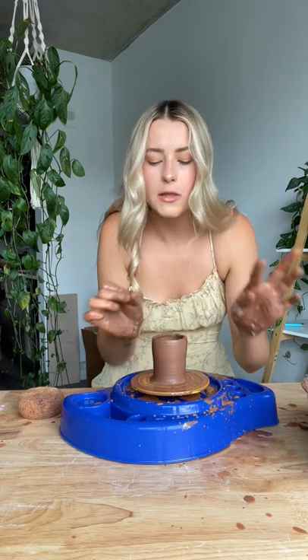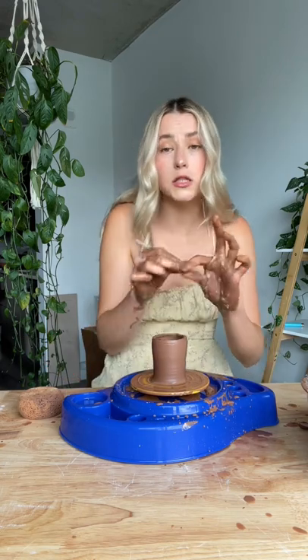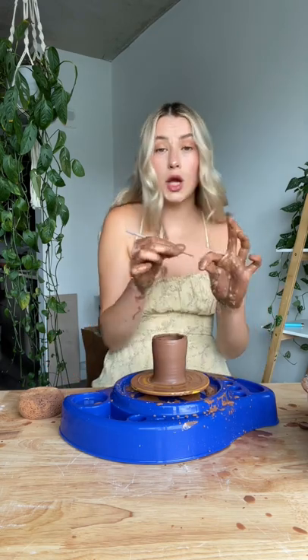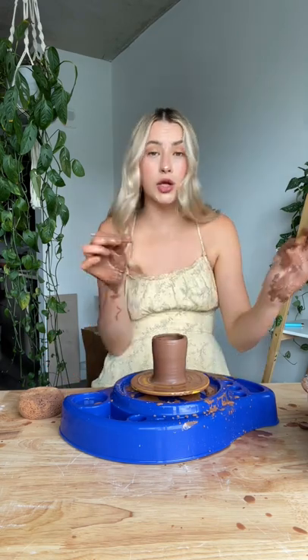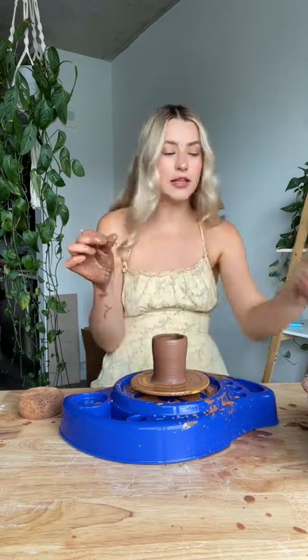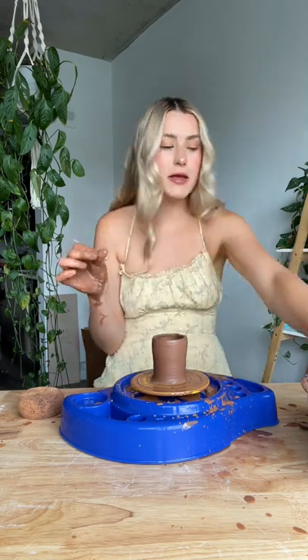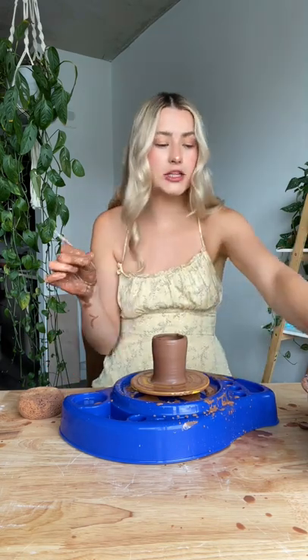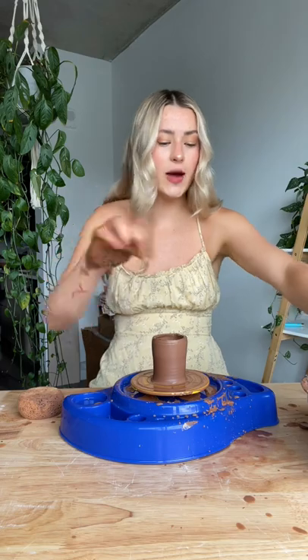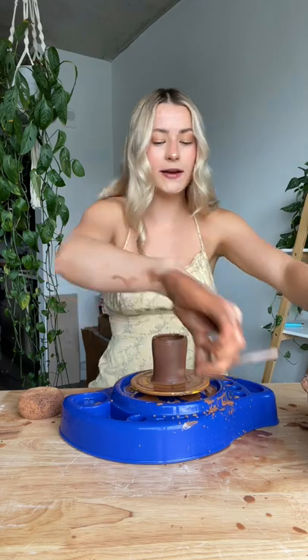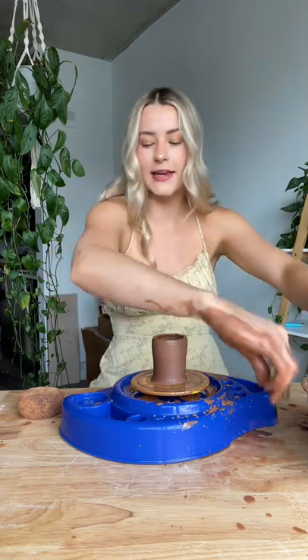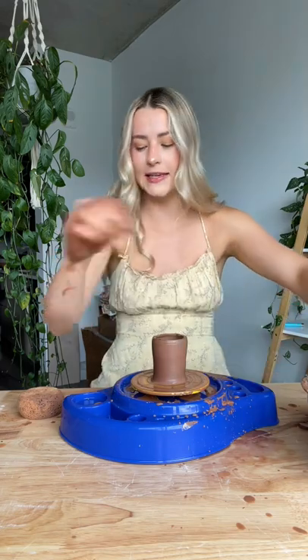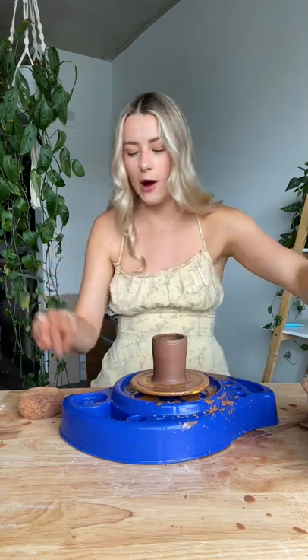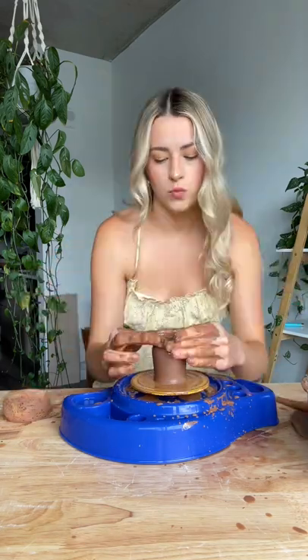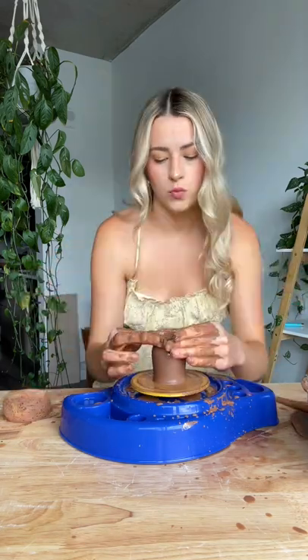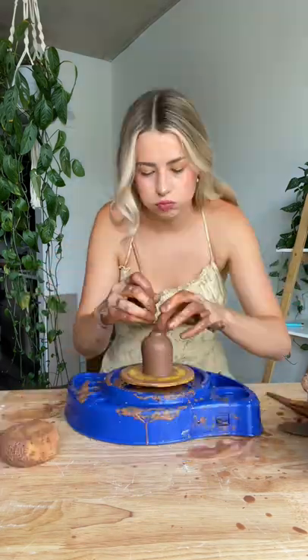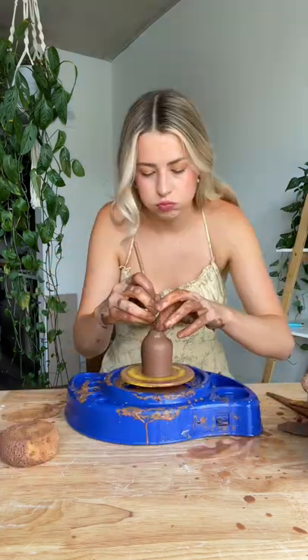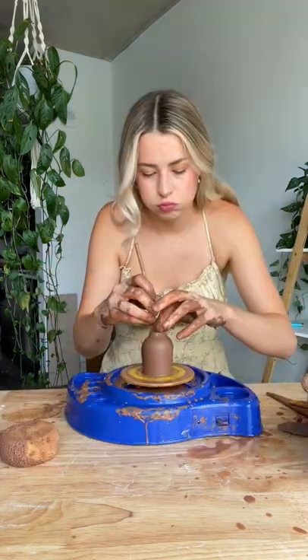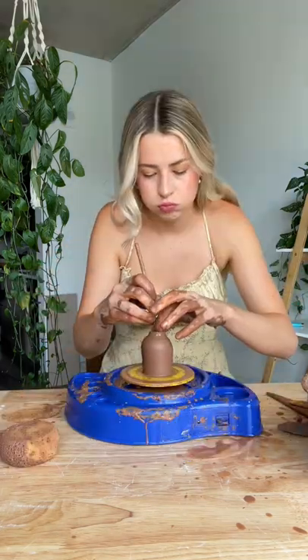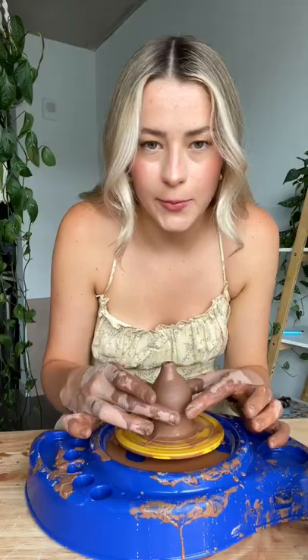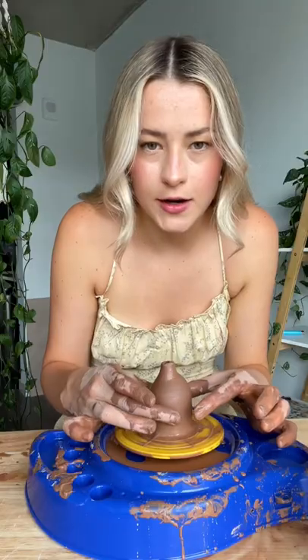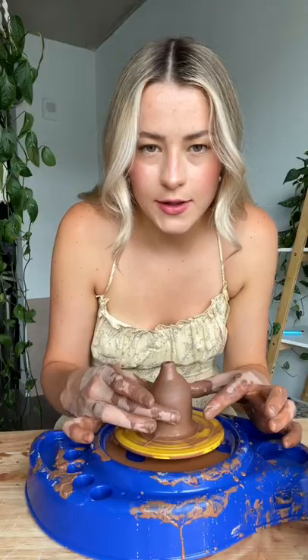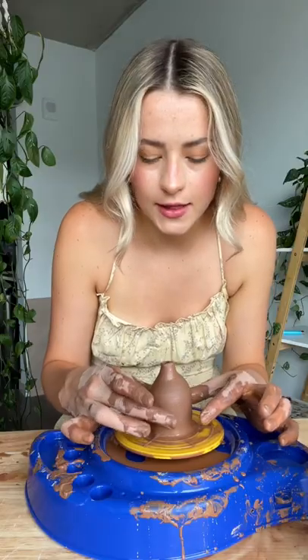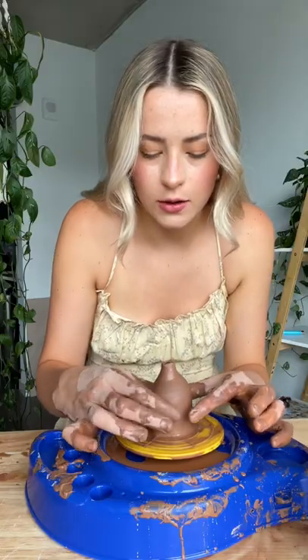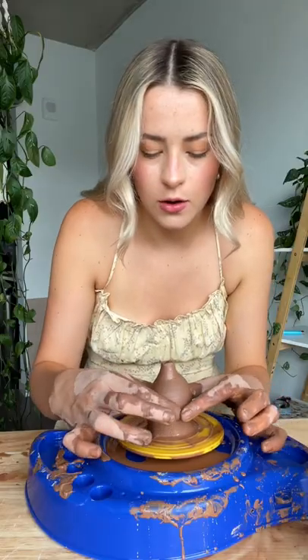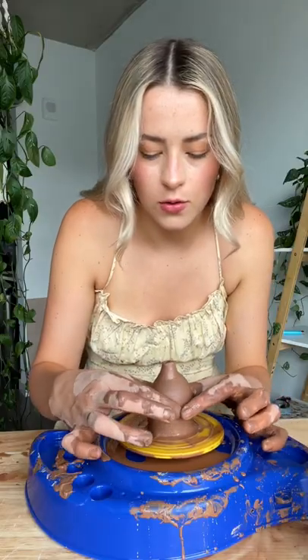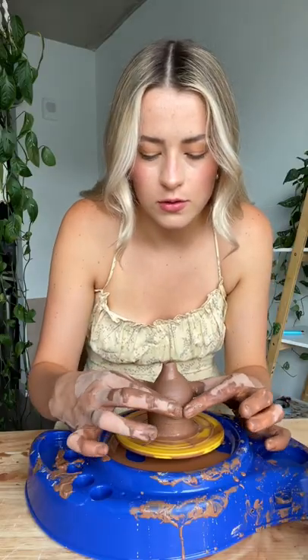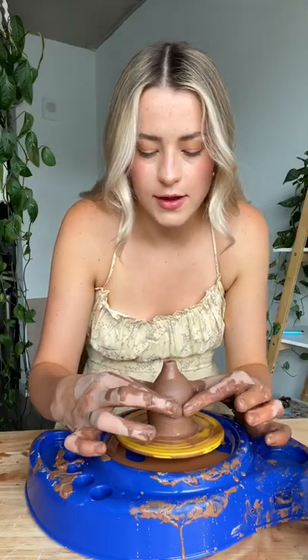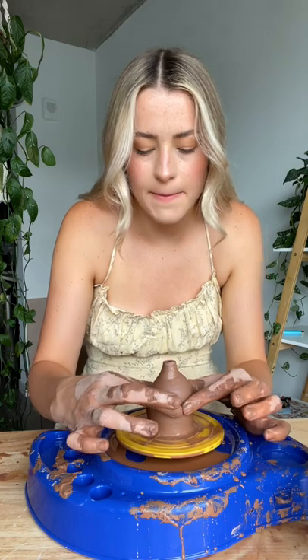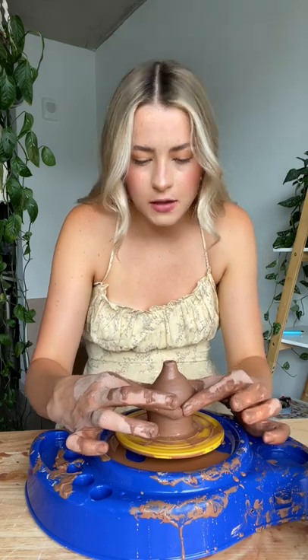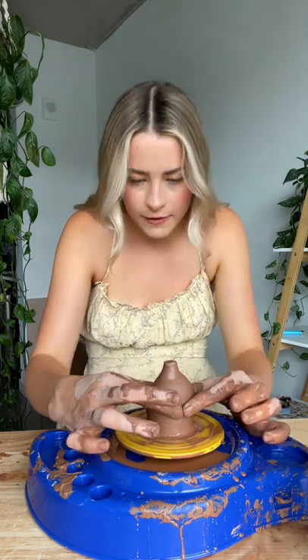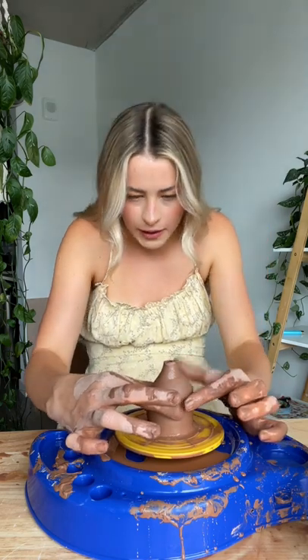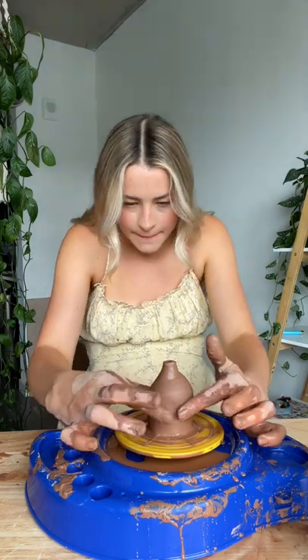That's looking good. Let's make it into a little vase now. I'm gonna do like the little hole in the middle if it will let me.